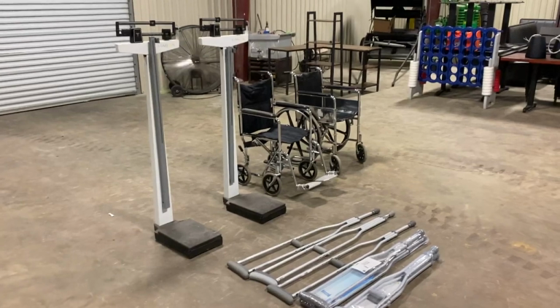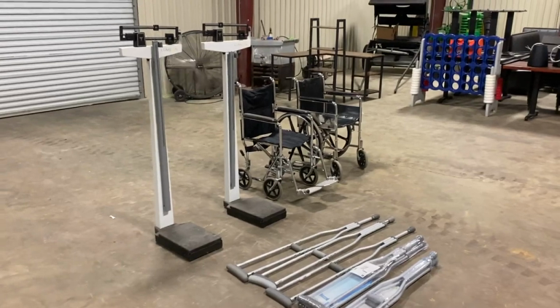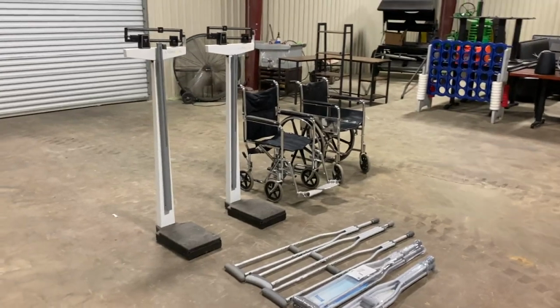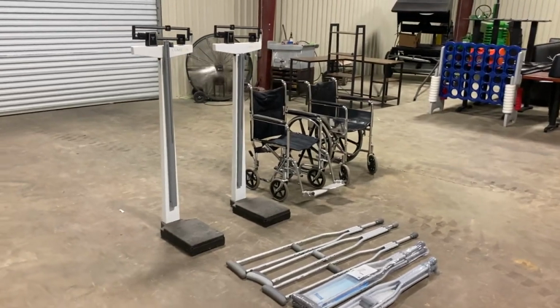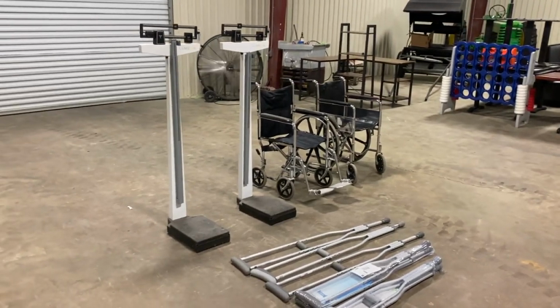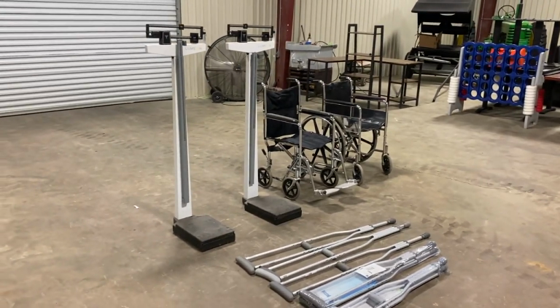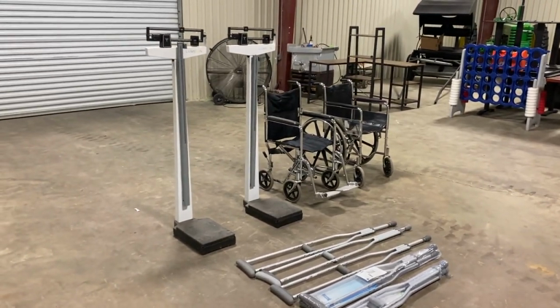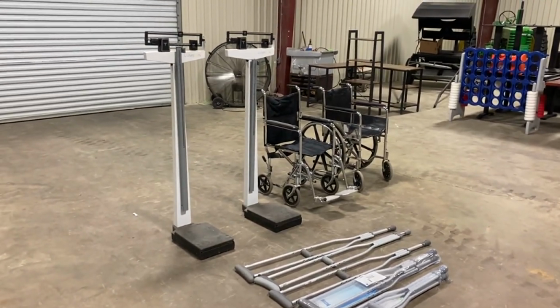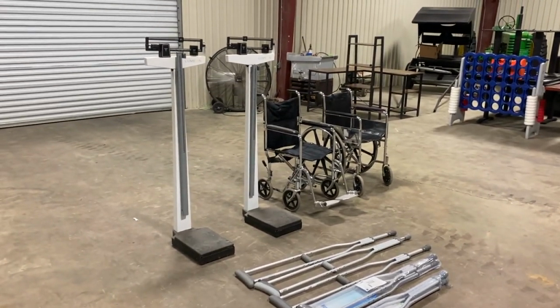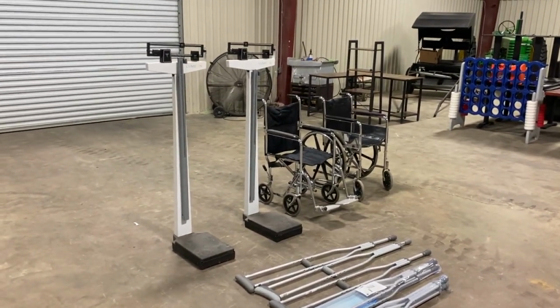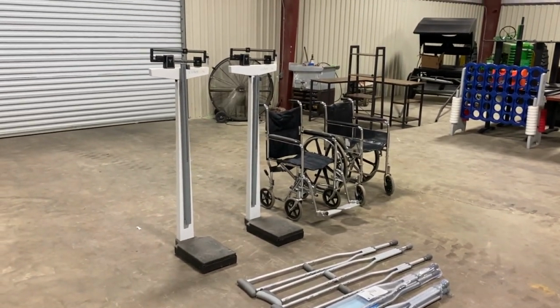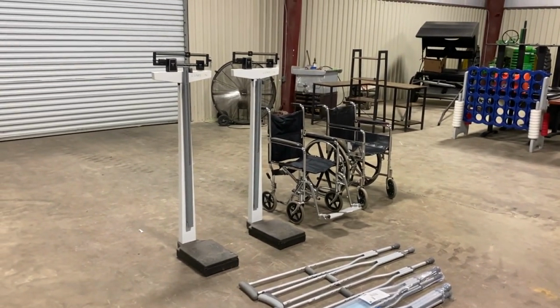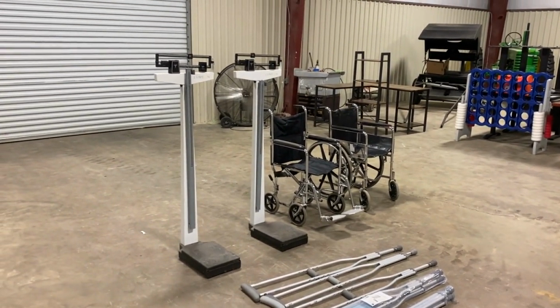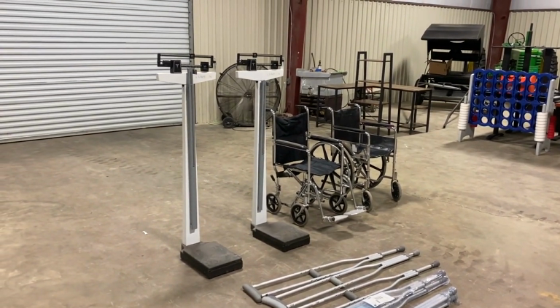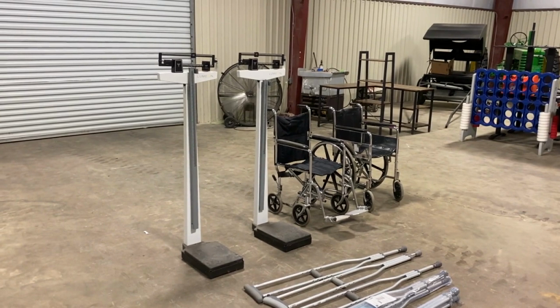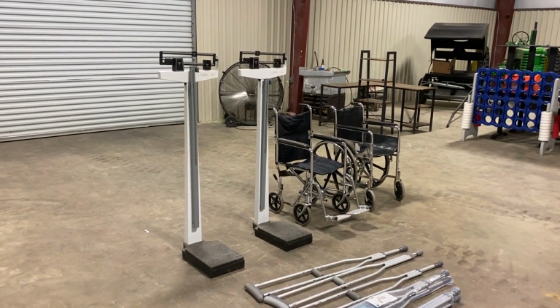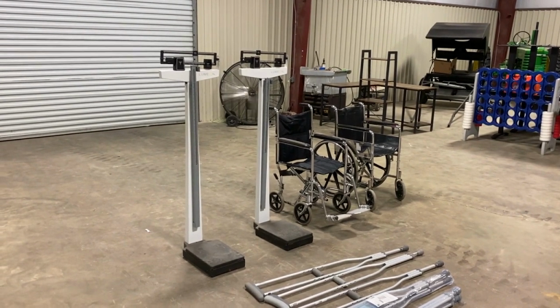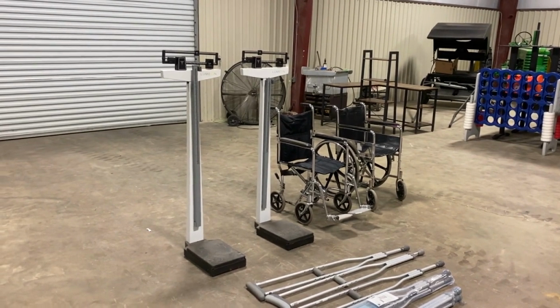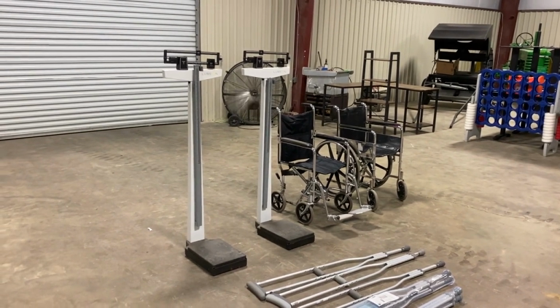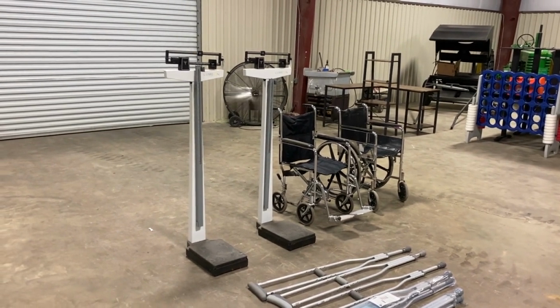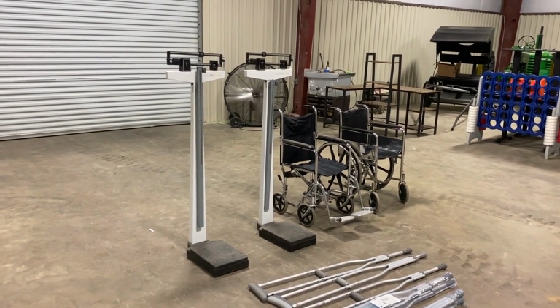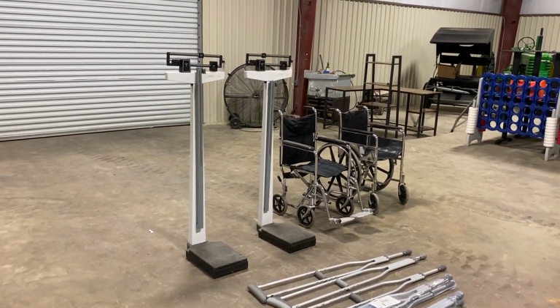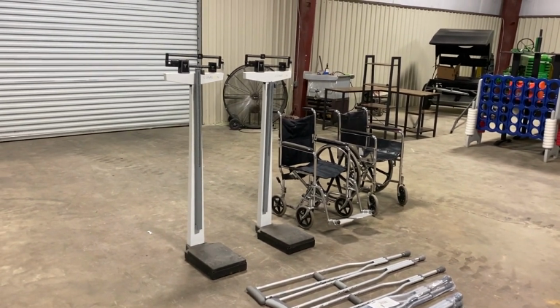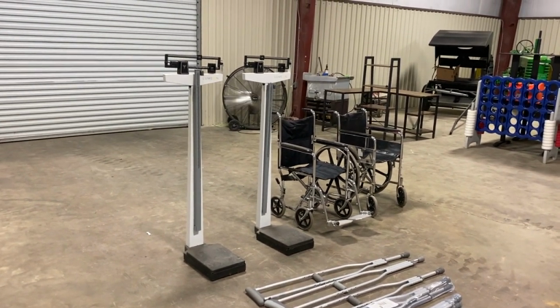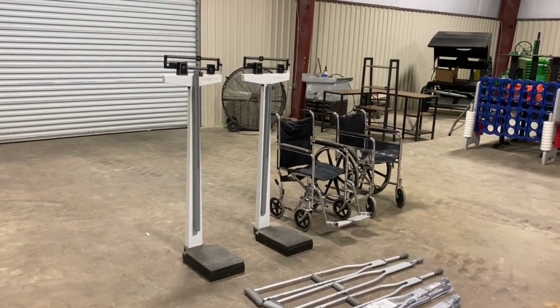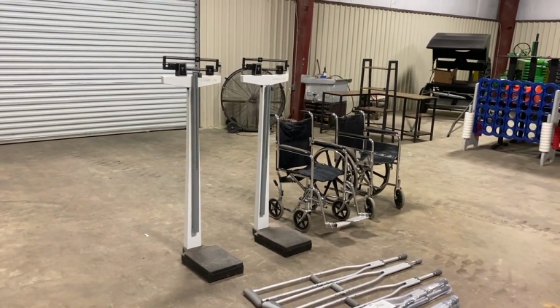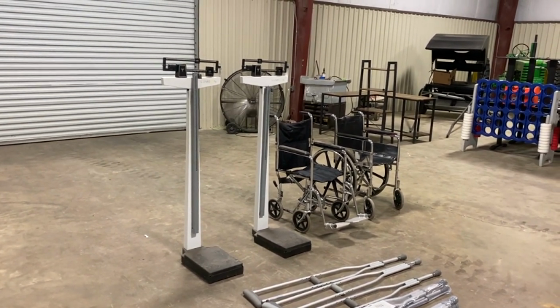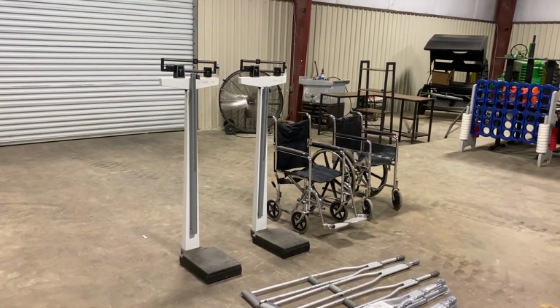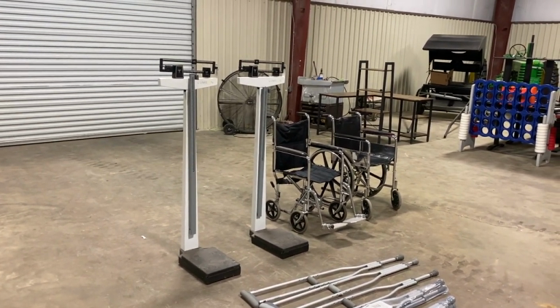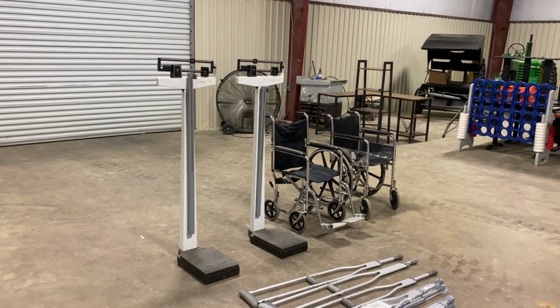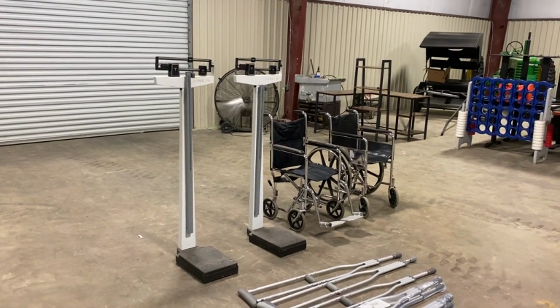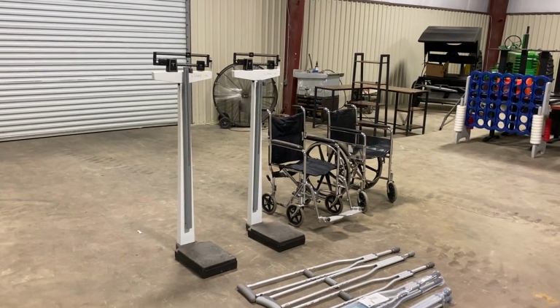Let's do a walk-around video on this pallet of medical equipment here. First thing you'll see, it does have two of the Lumen heavy-duty, hospital-grade type scales.